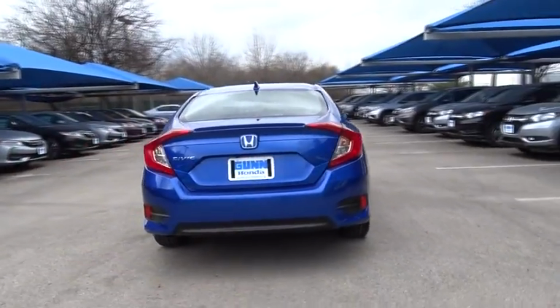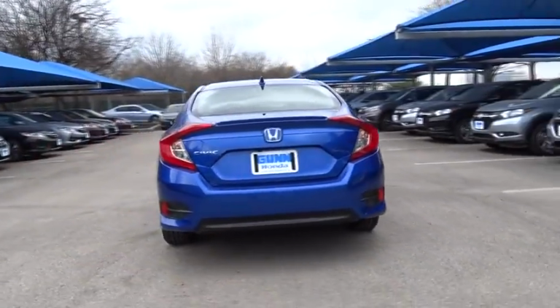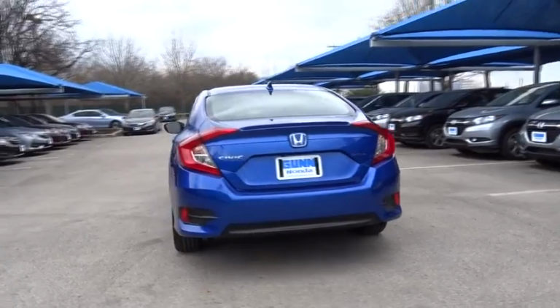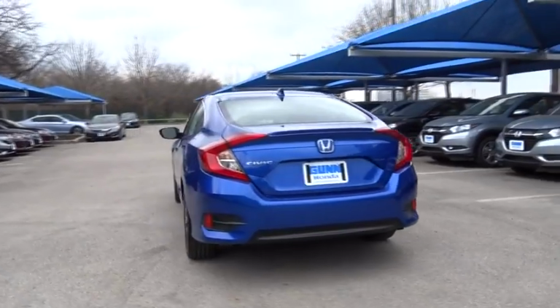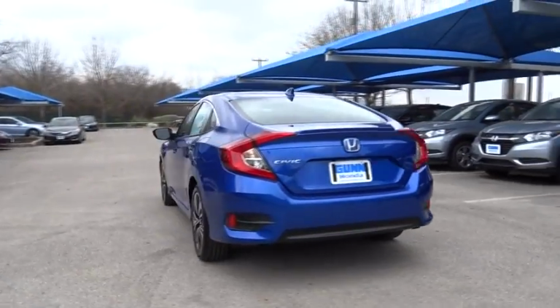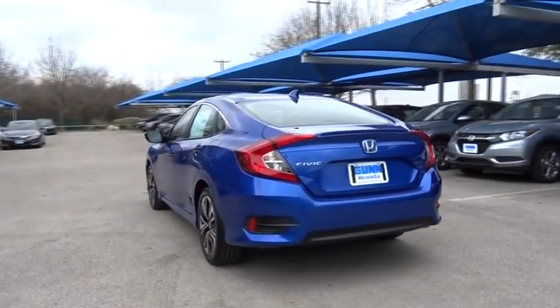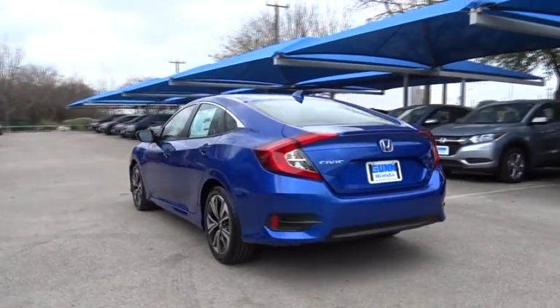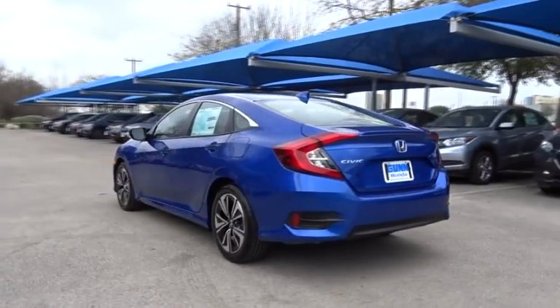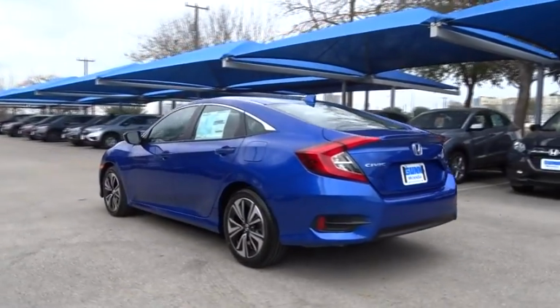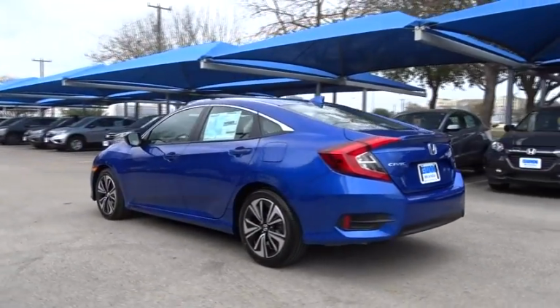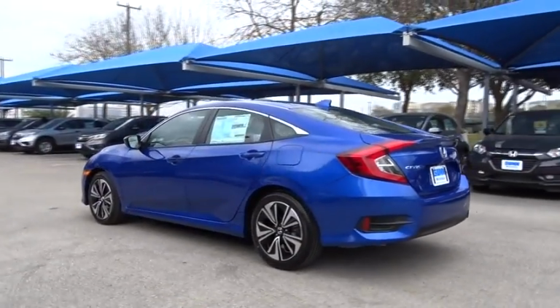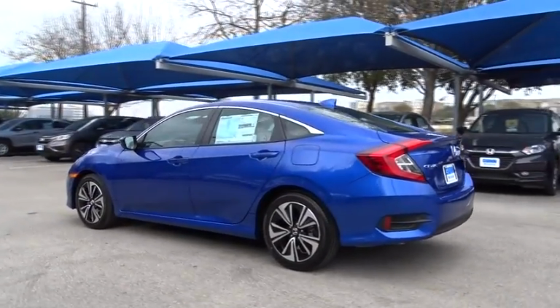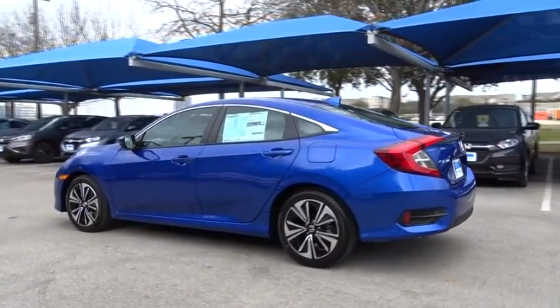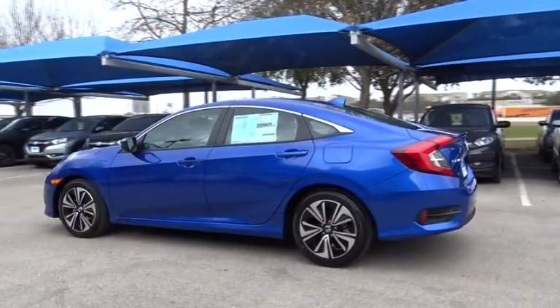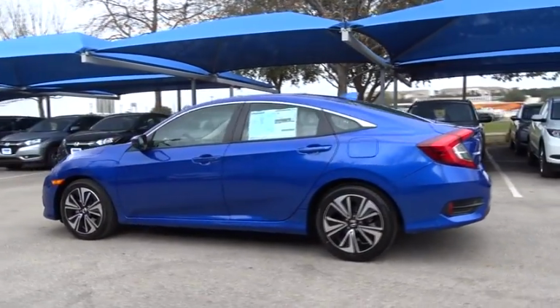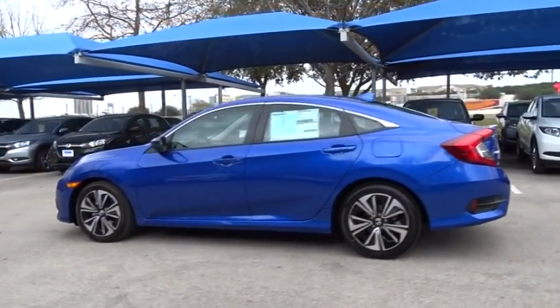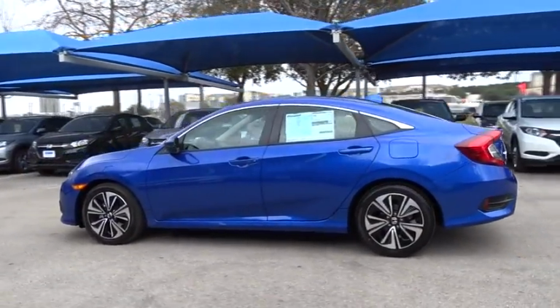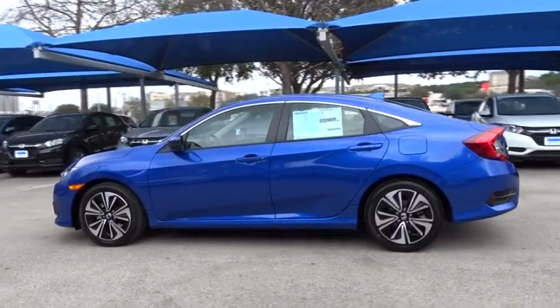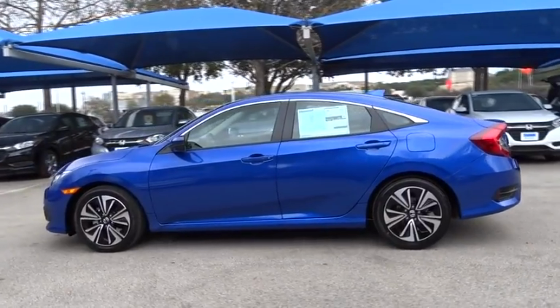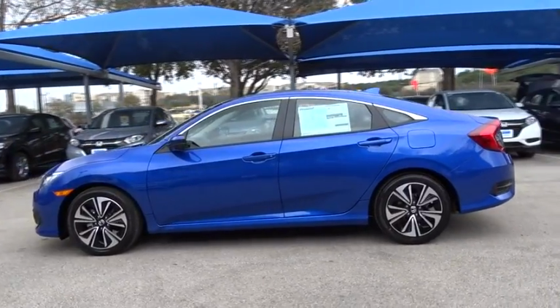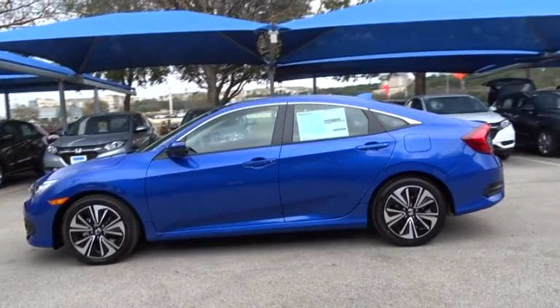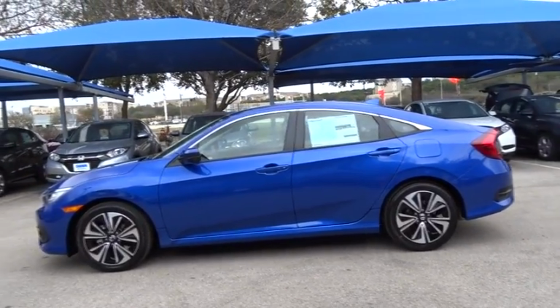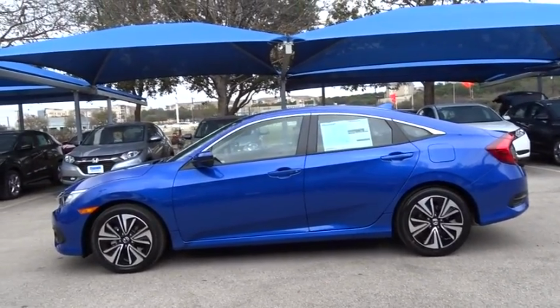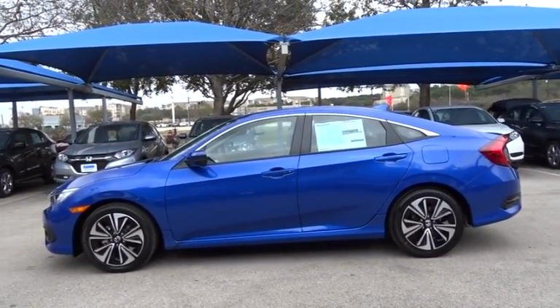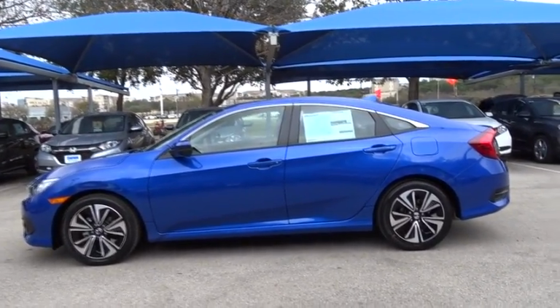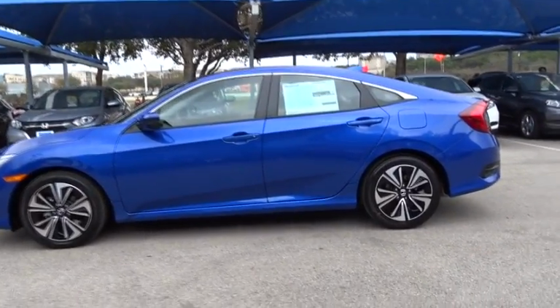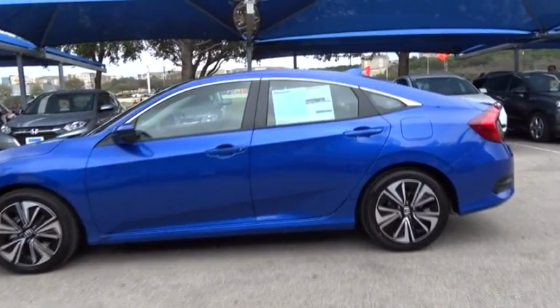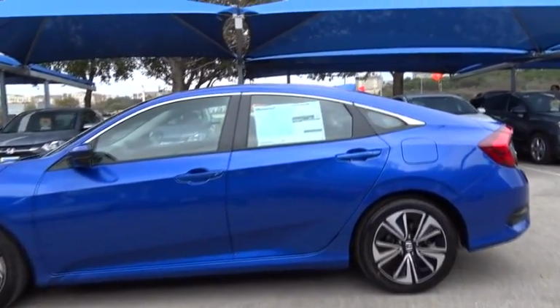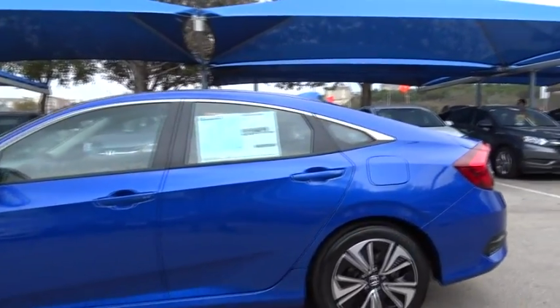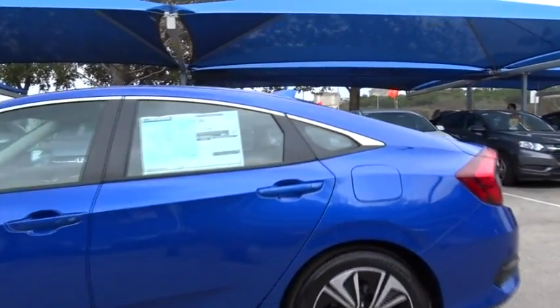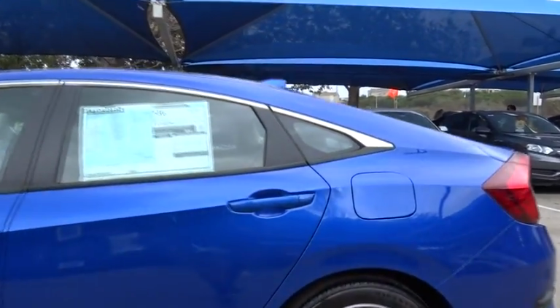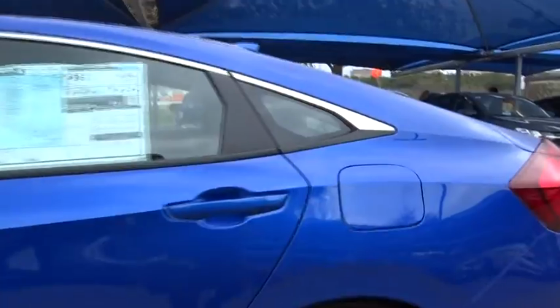Navigation system. Remote engine start. Stability control. Traction control. Keyless entry. Anti-lock braking system. Steering wheel audio controls. Backup camera. Moonroof. Bluetooth.